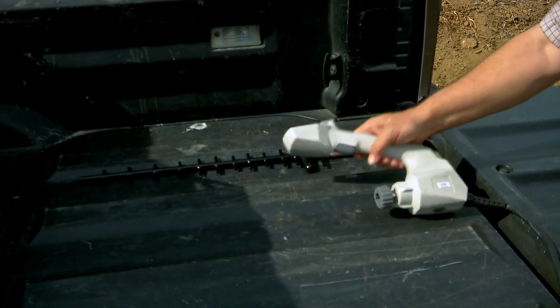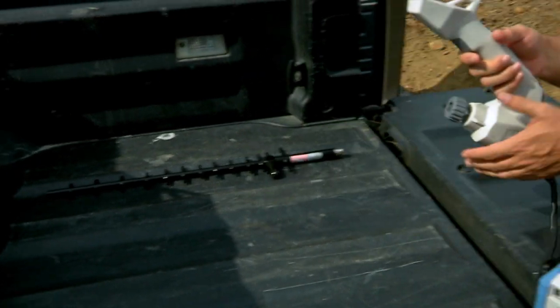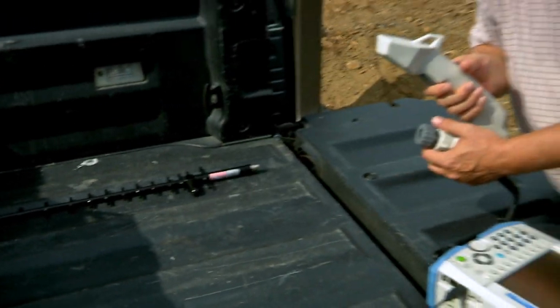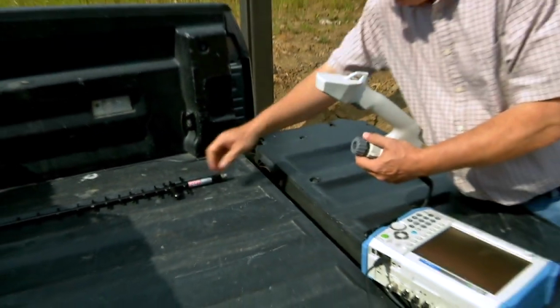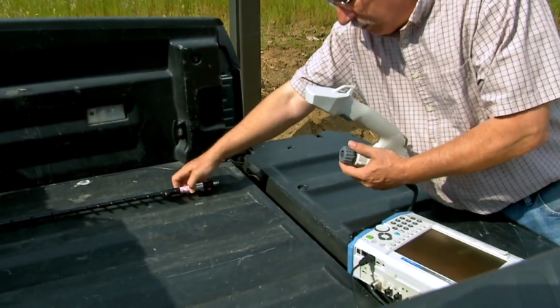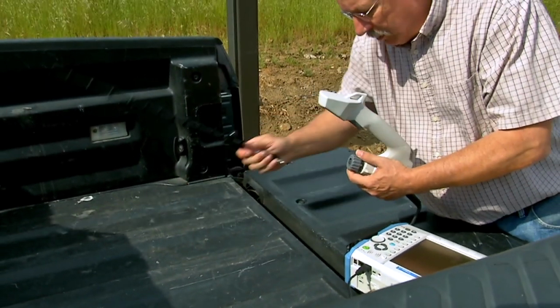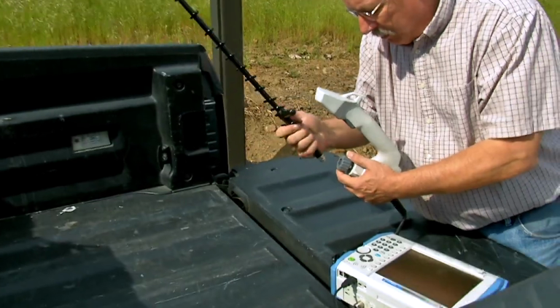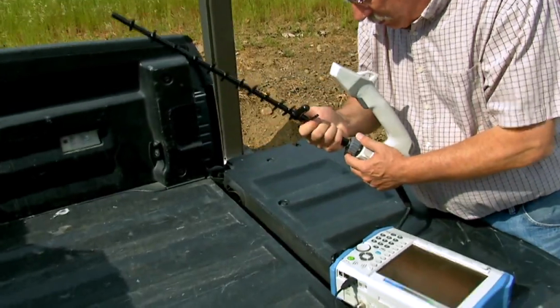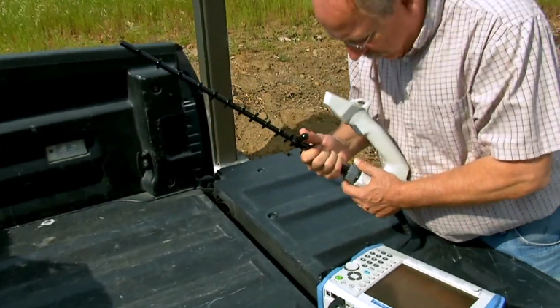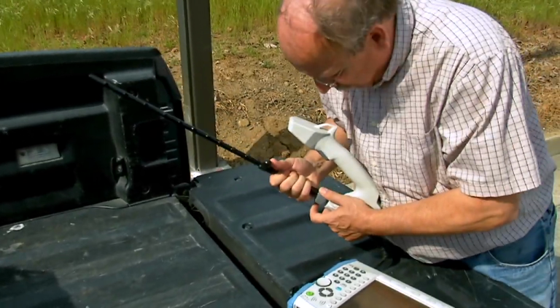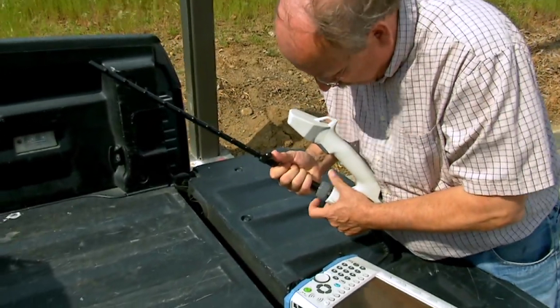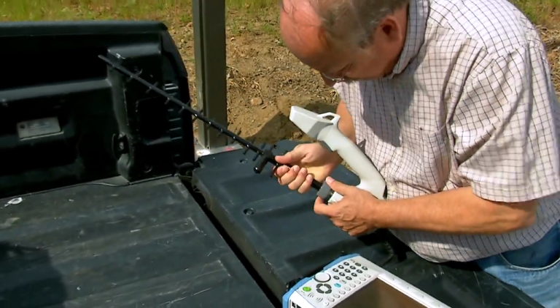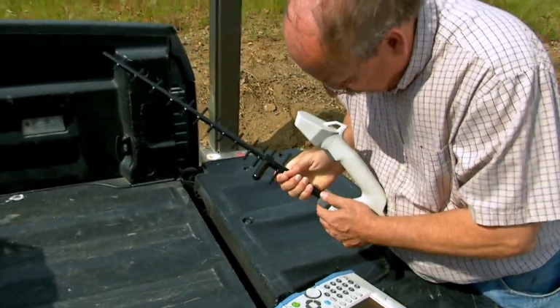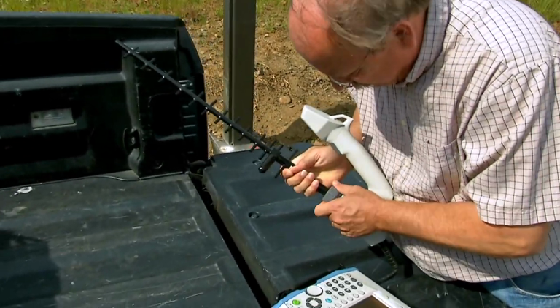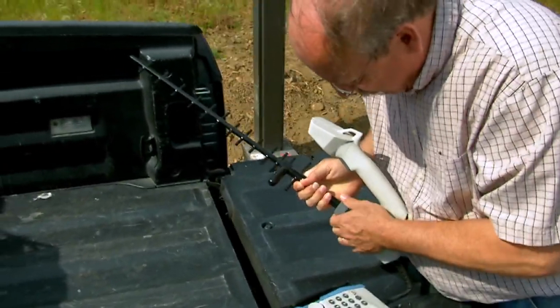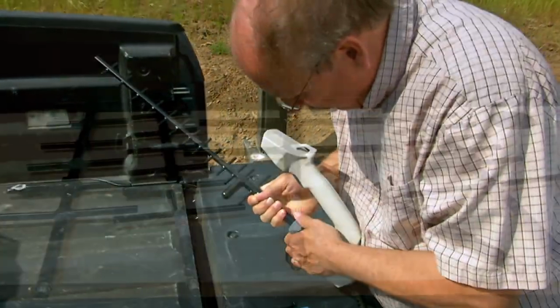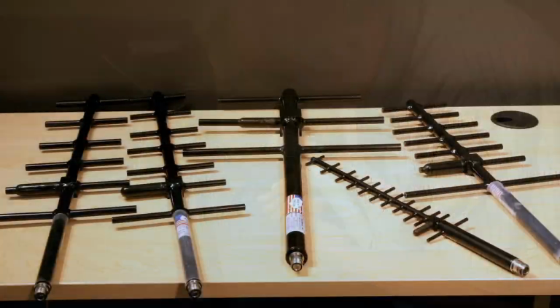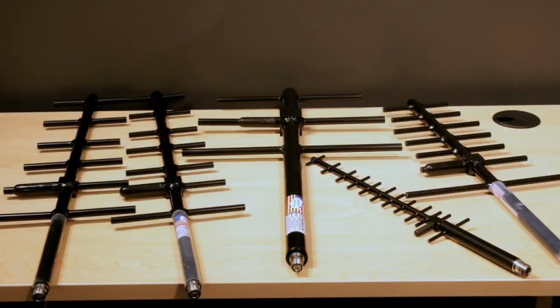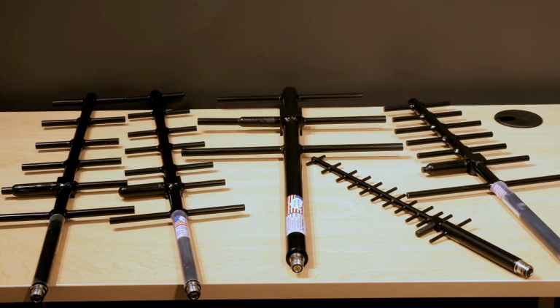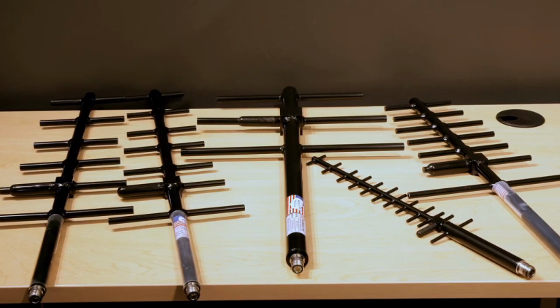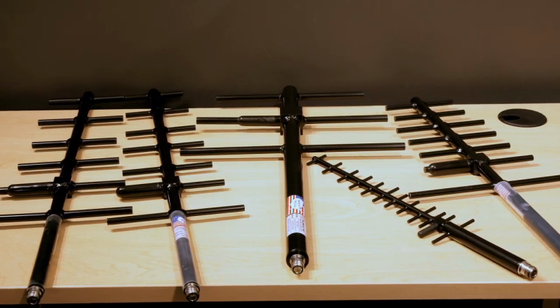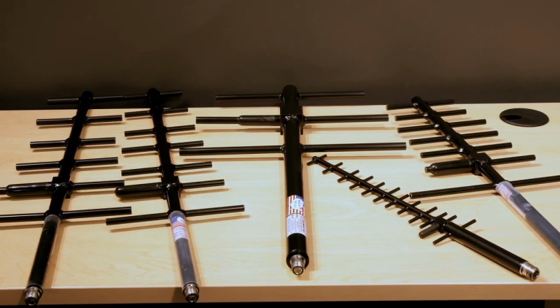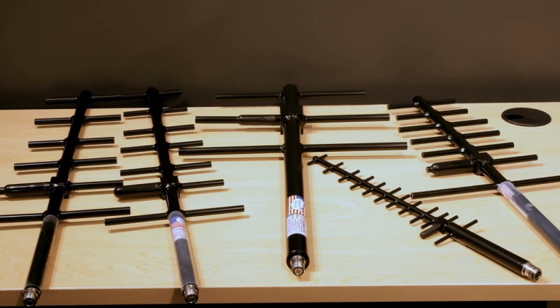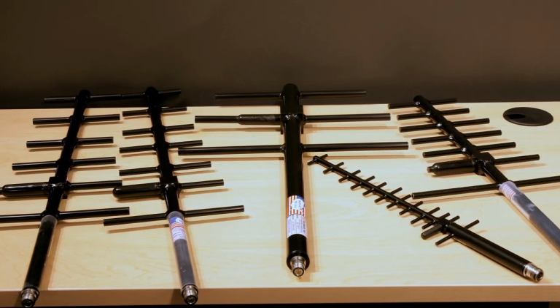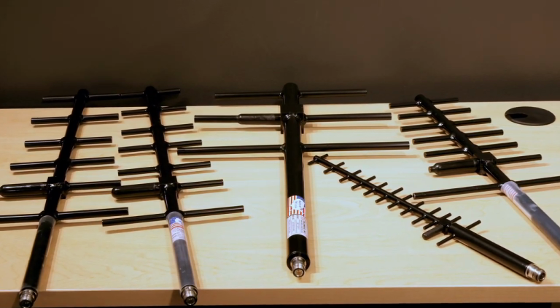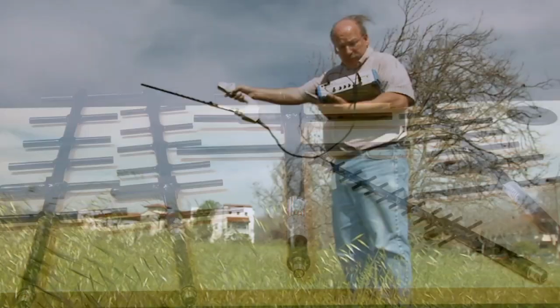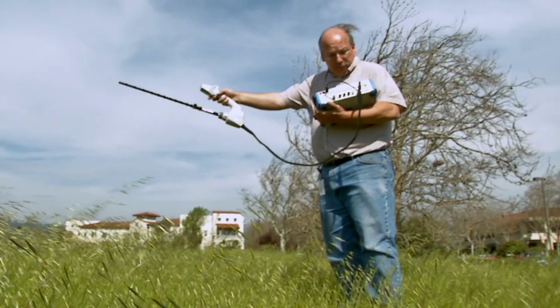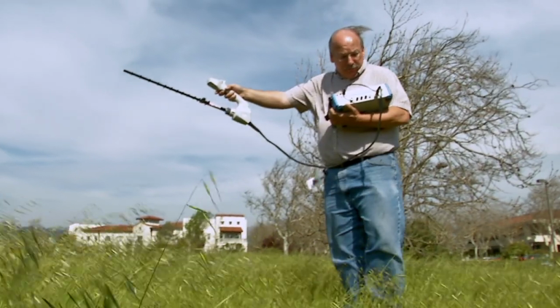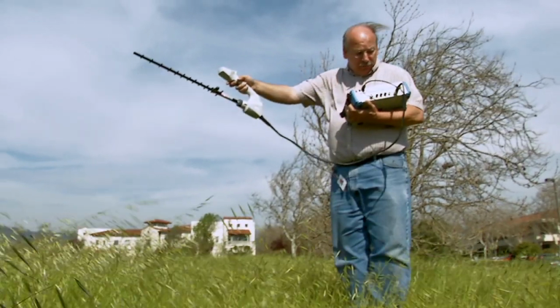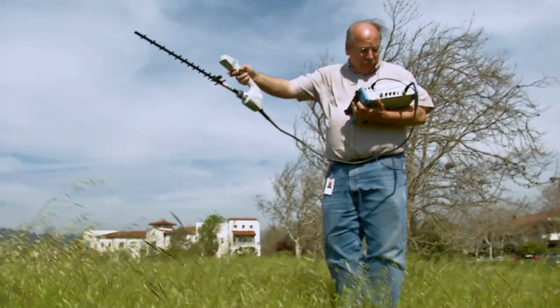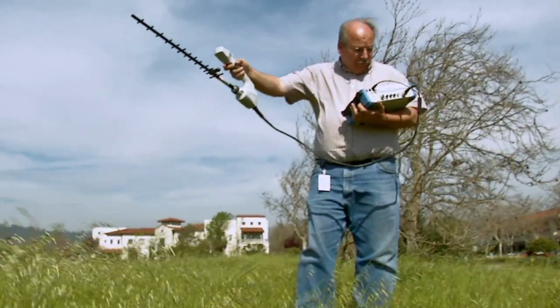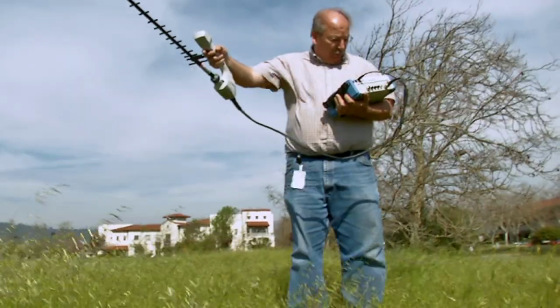Equipped with a built-in electronic compass and GPS receiver, the MA2700A can be attached to a wide variety of Yagi antennas to create an easy-to-use handheld direction-finding system.